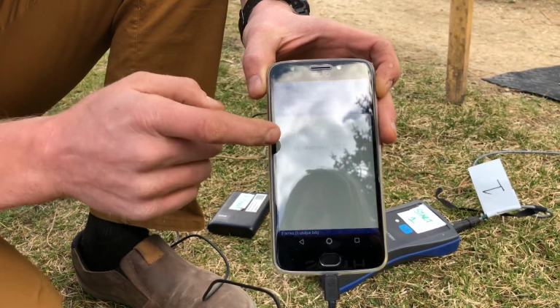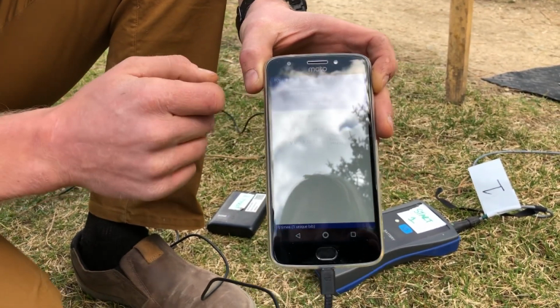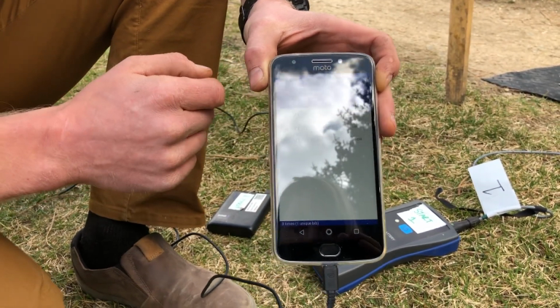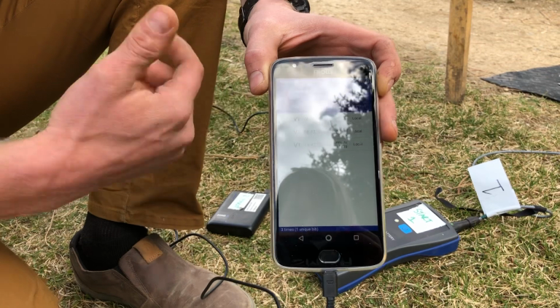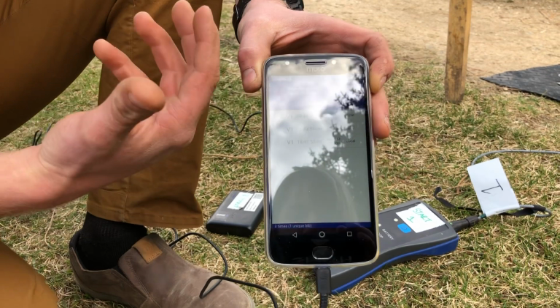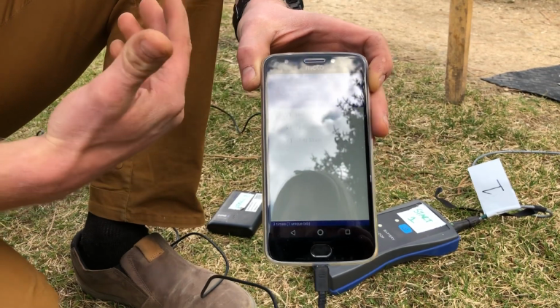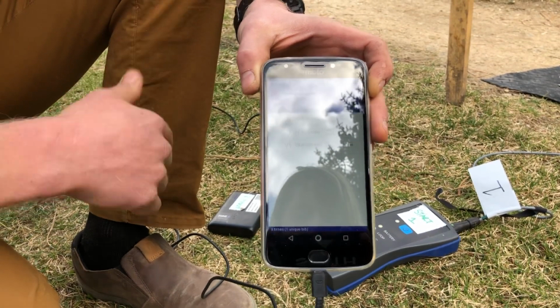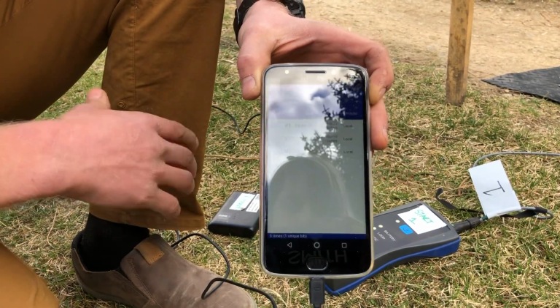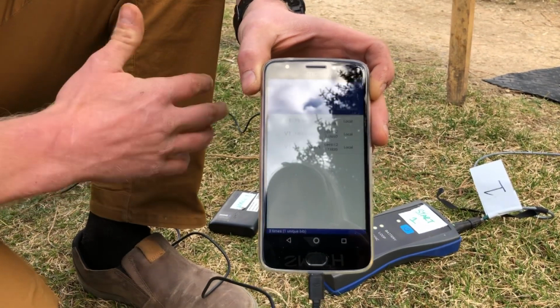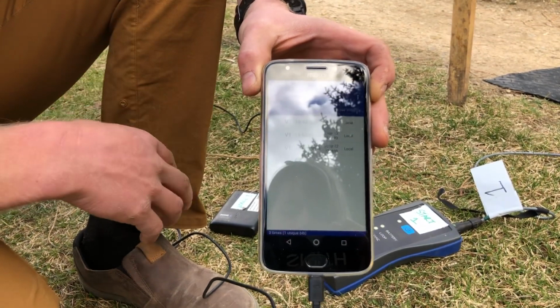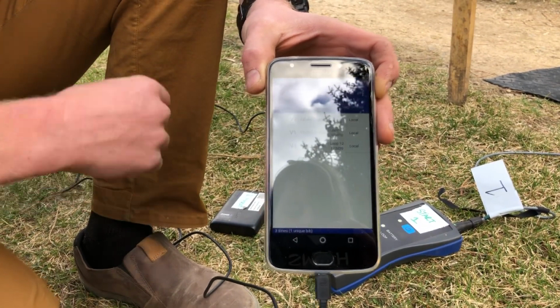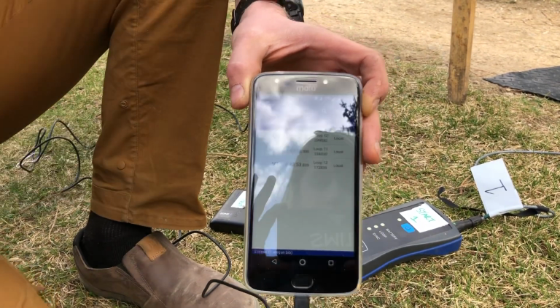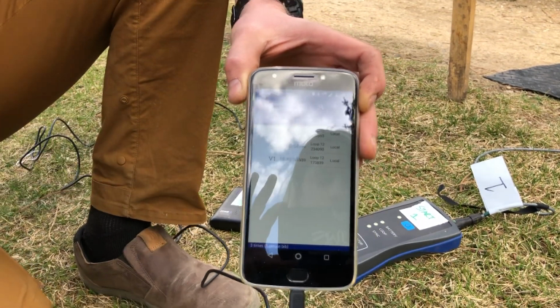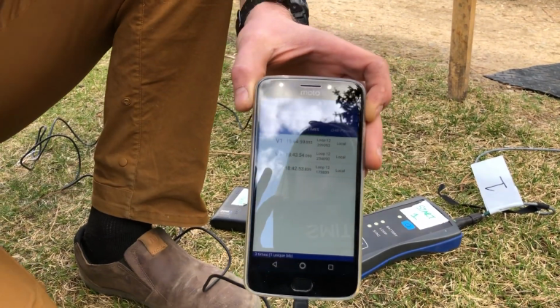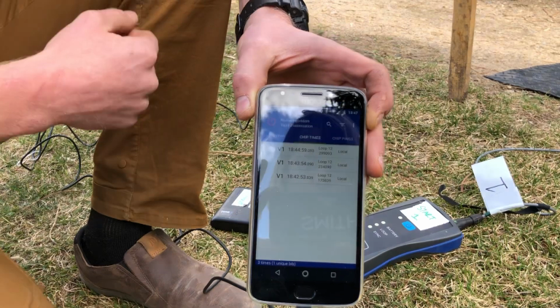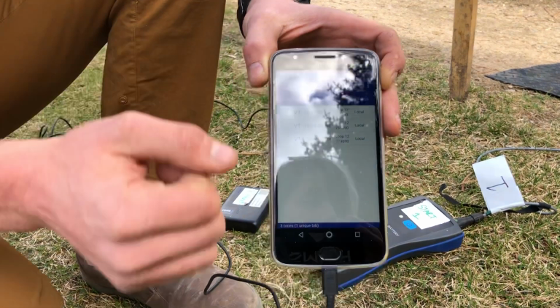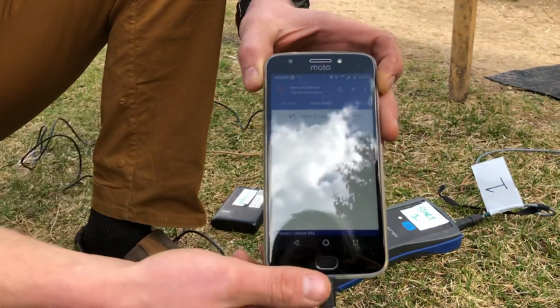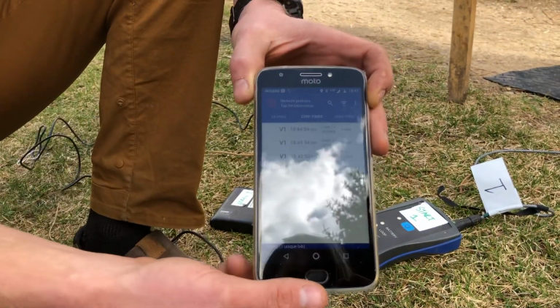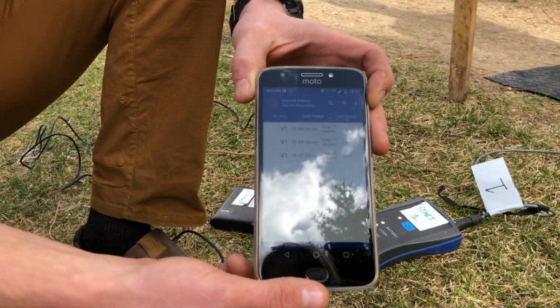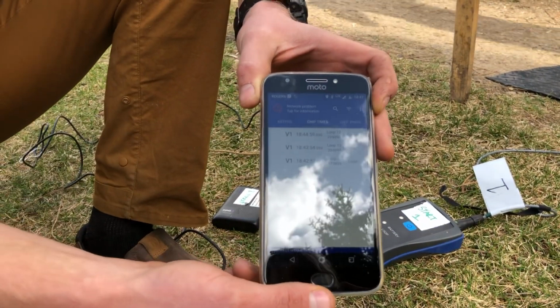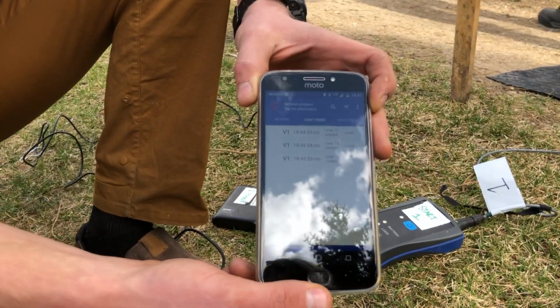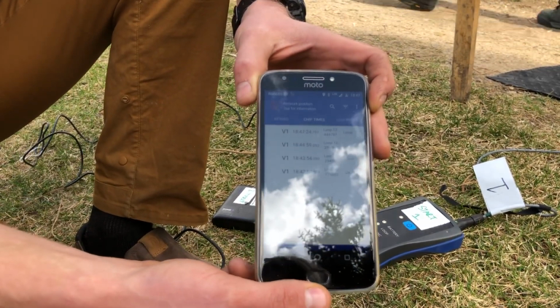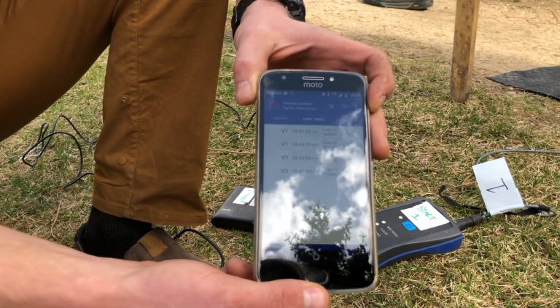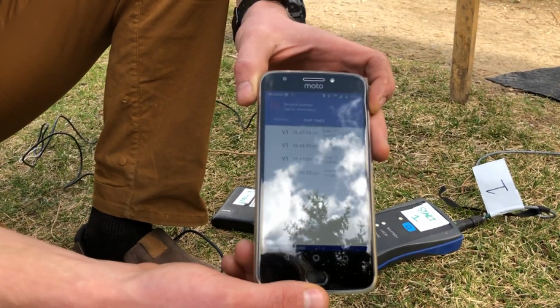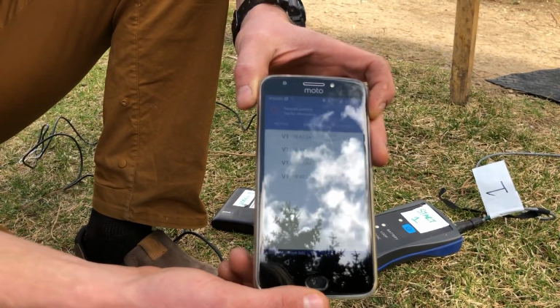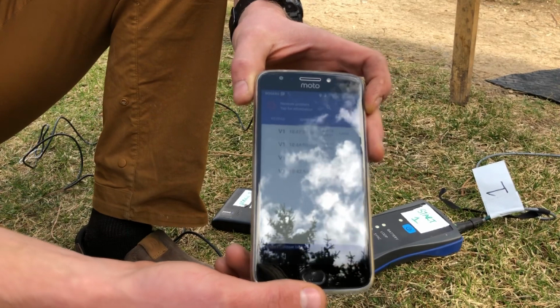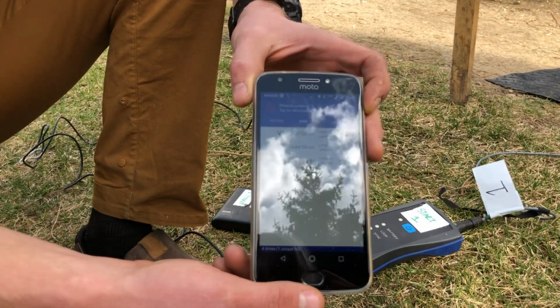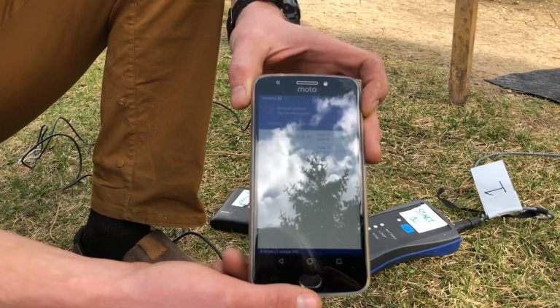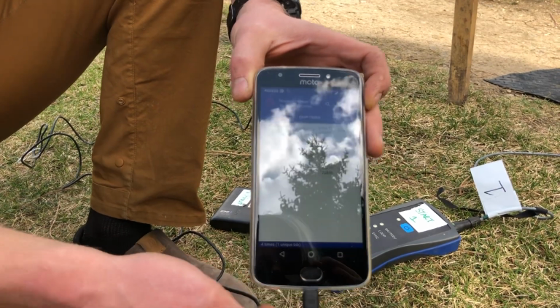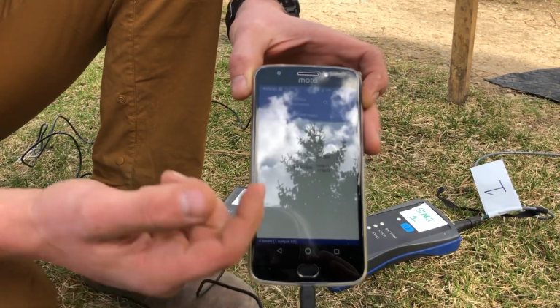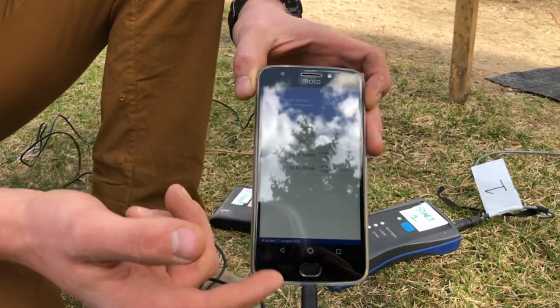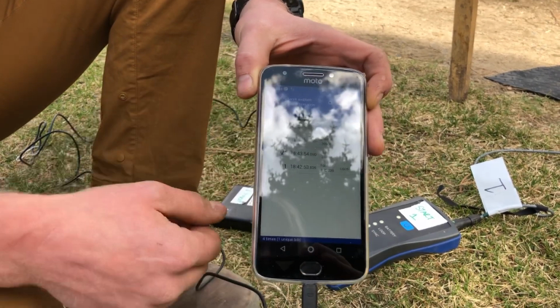Once on Chip Times, every once in a while you can check the phone — approximately every three to five minutes. As a racer passes through, you're going to see their times being uploaded. Once a time gets uploaded, you just check in to make sure.